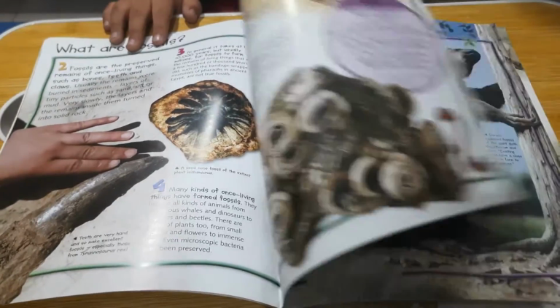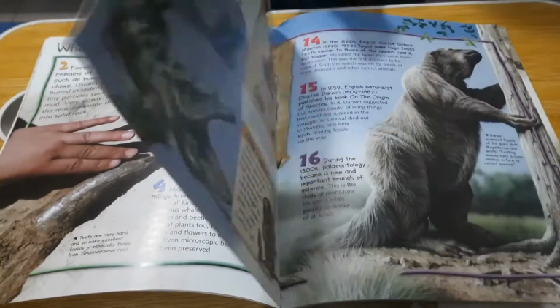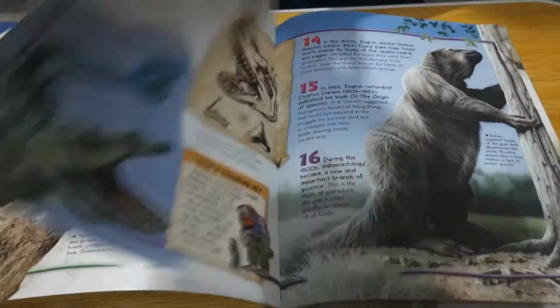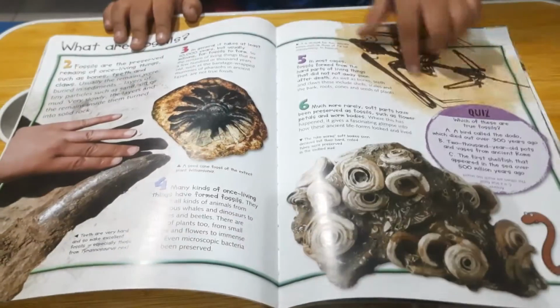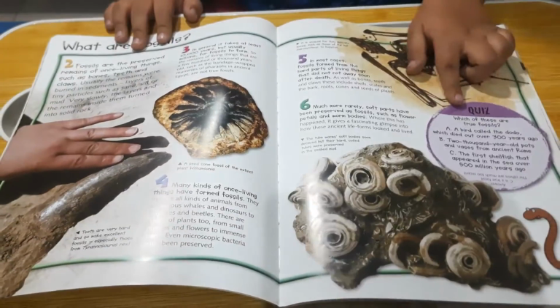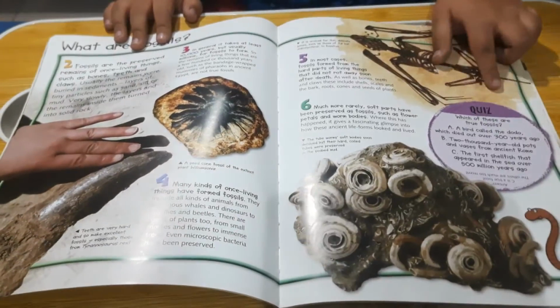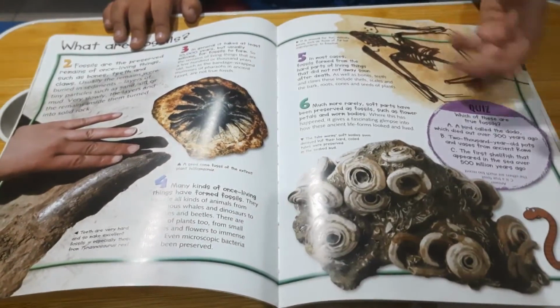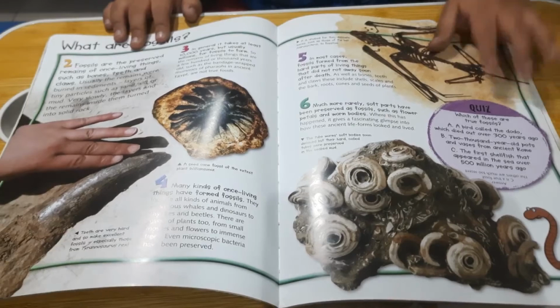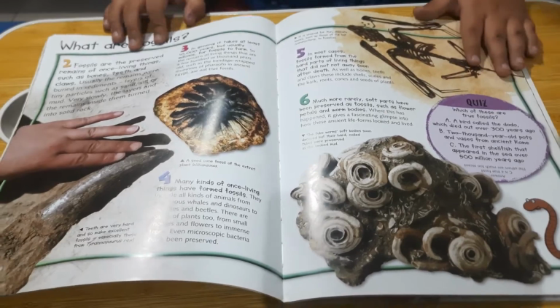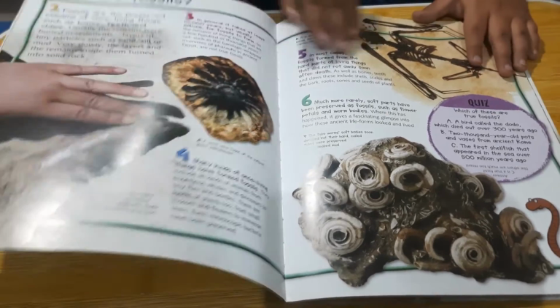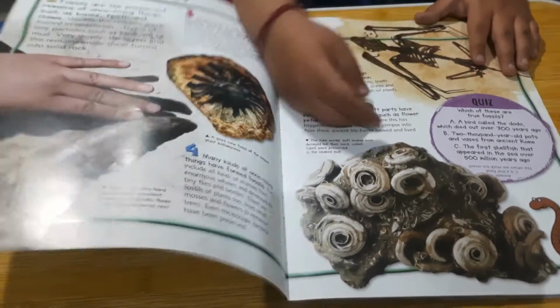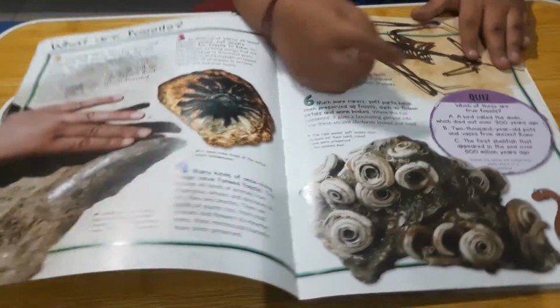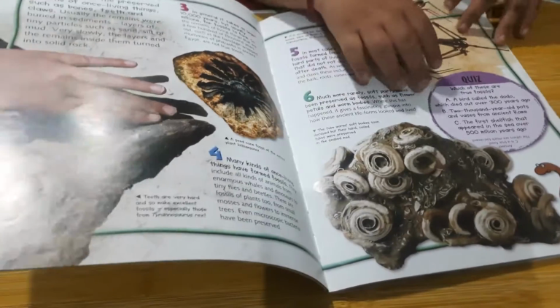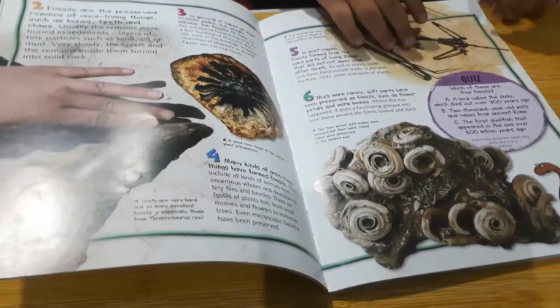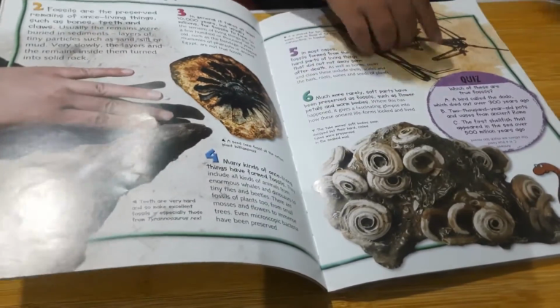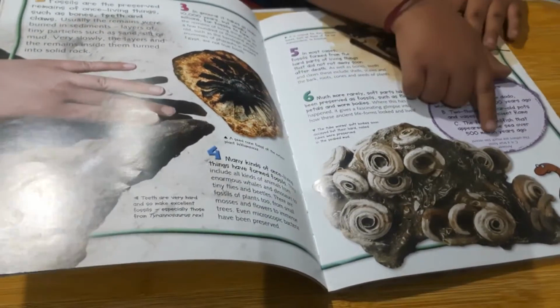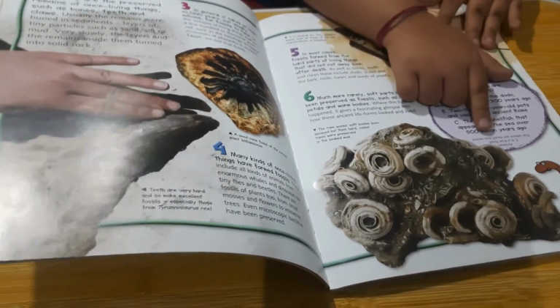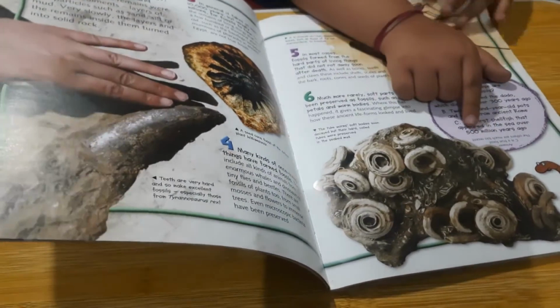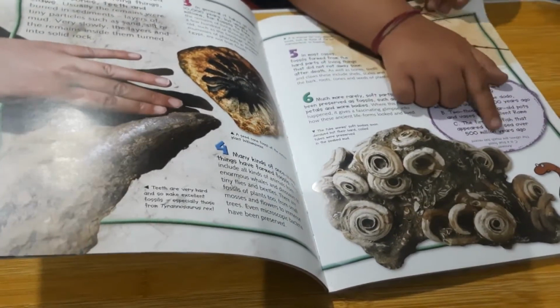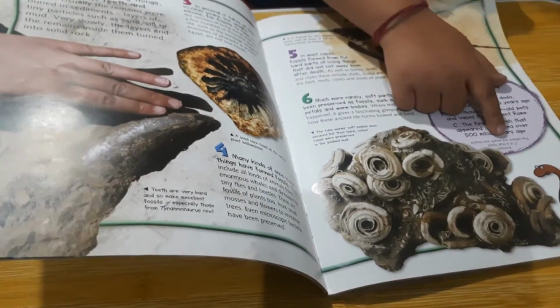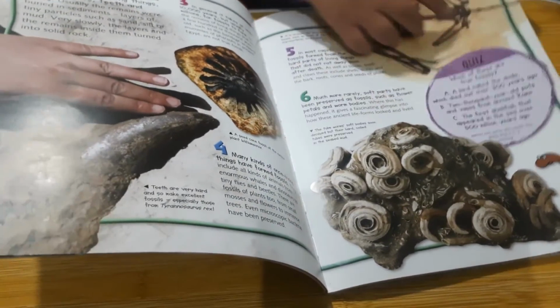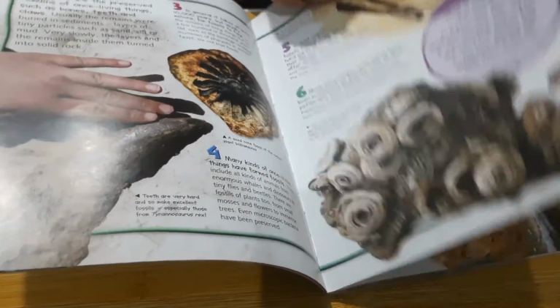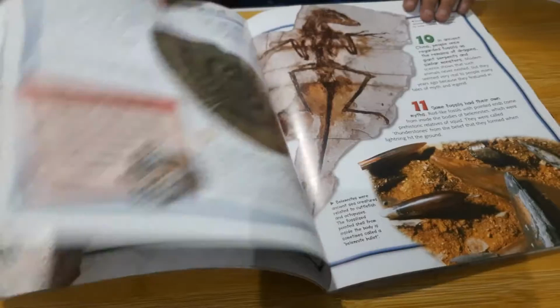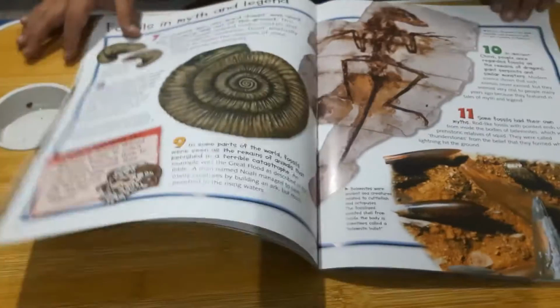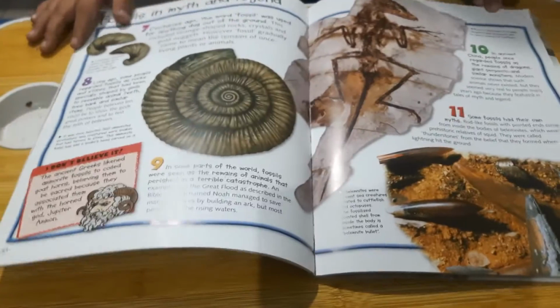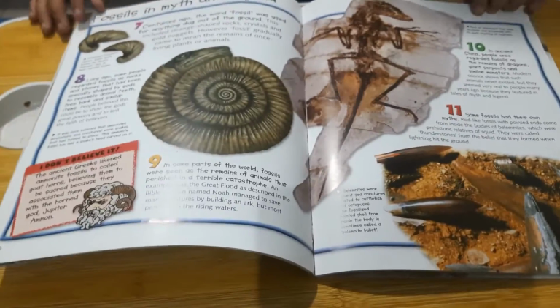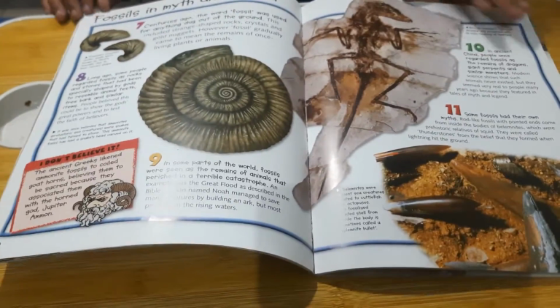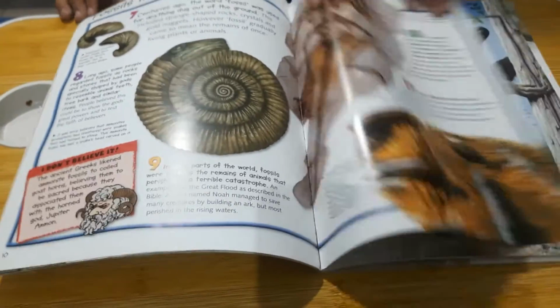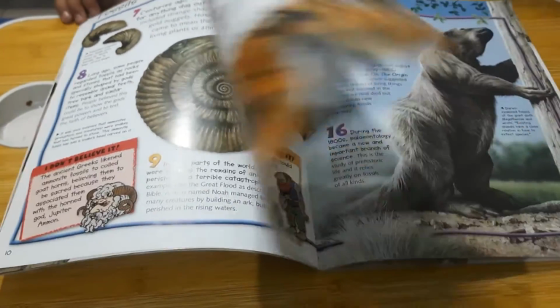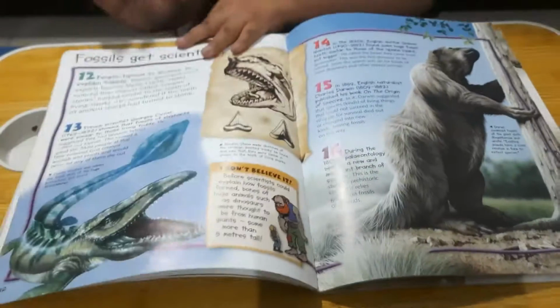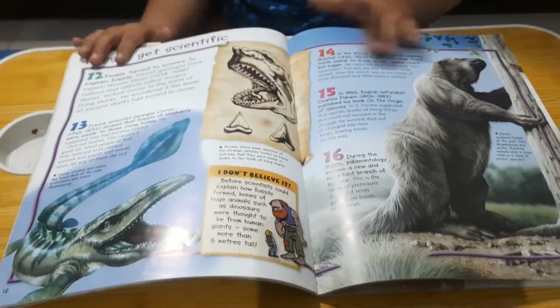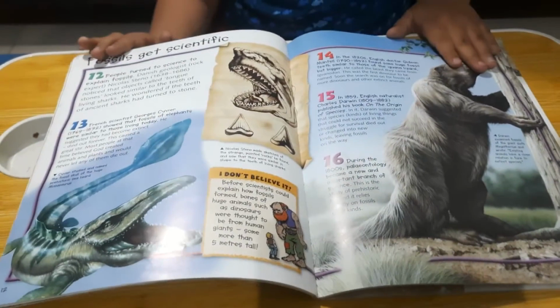It has a quiz and many other activities, and there are answers at the bottom. It is a very good book.